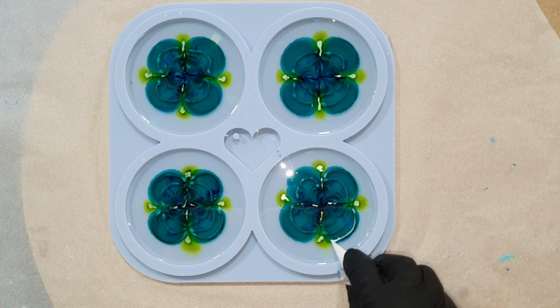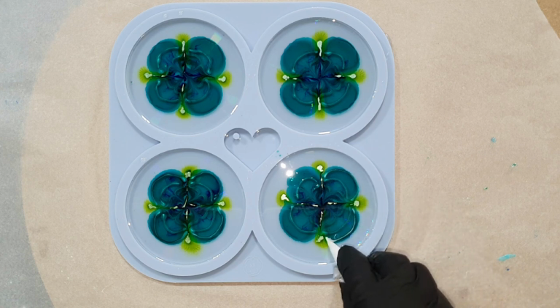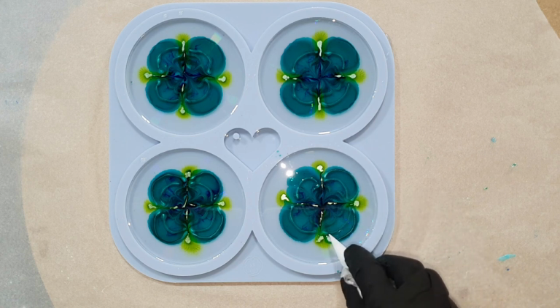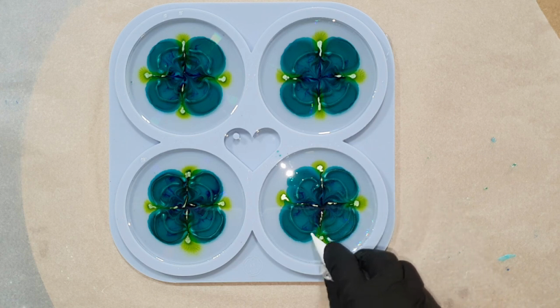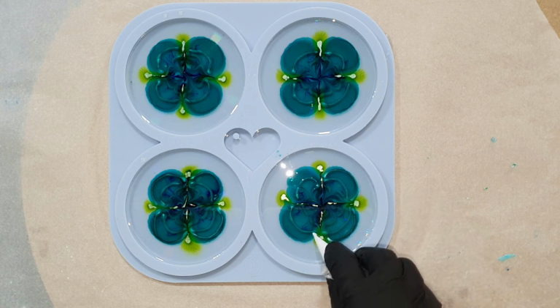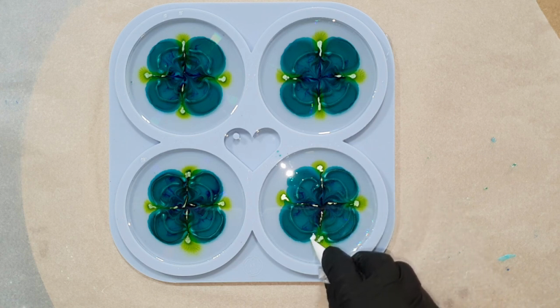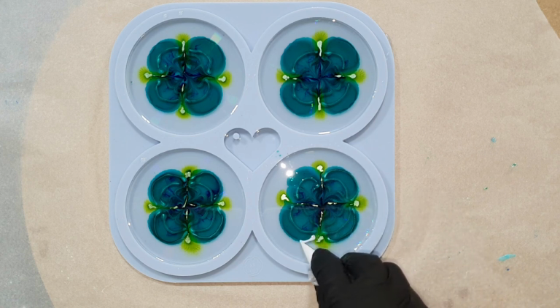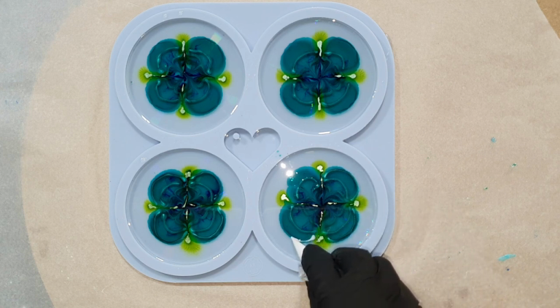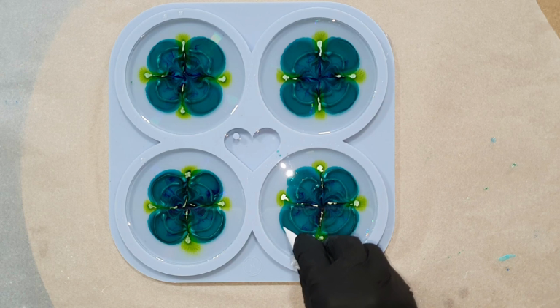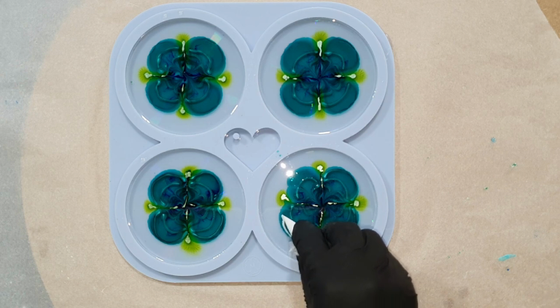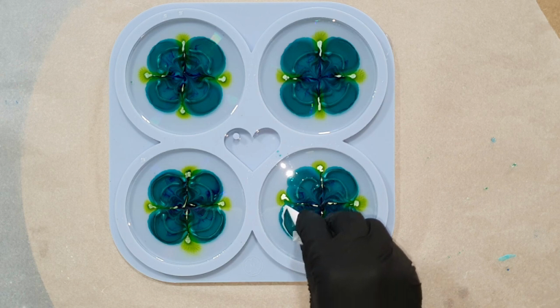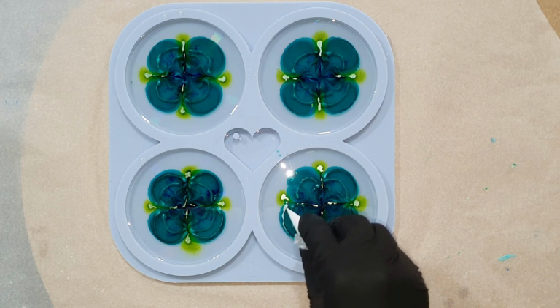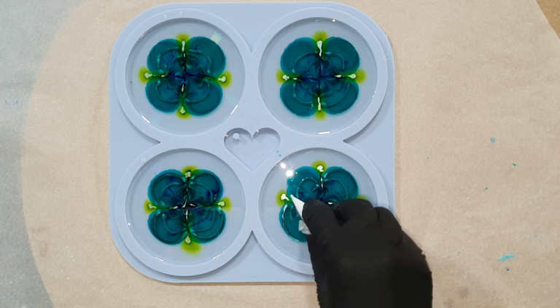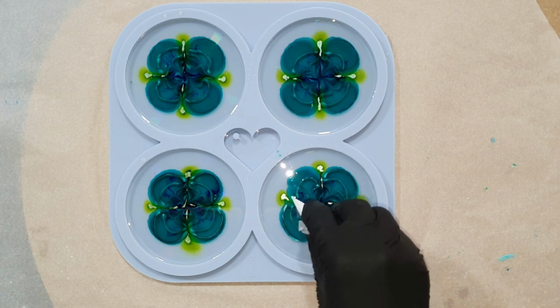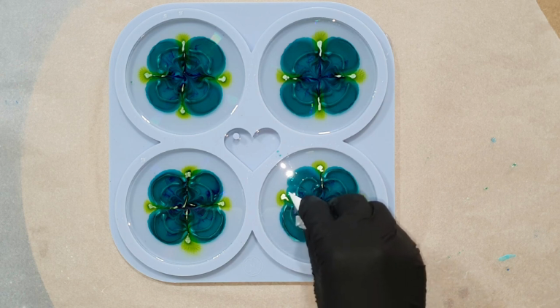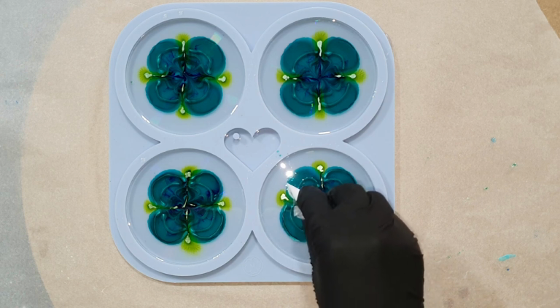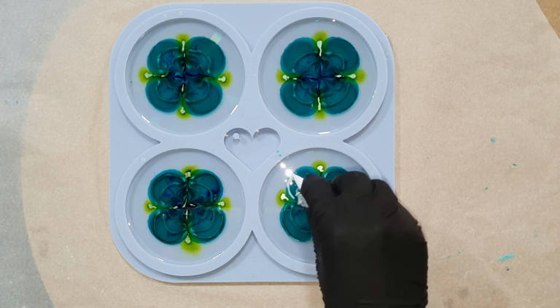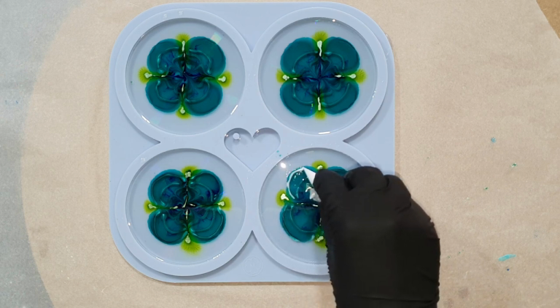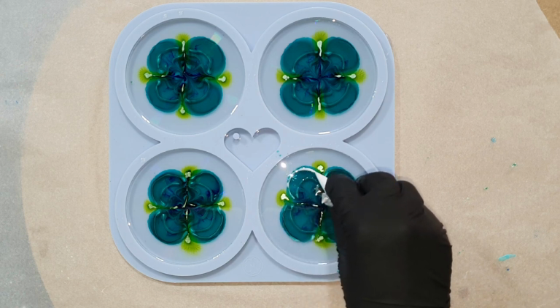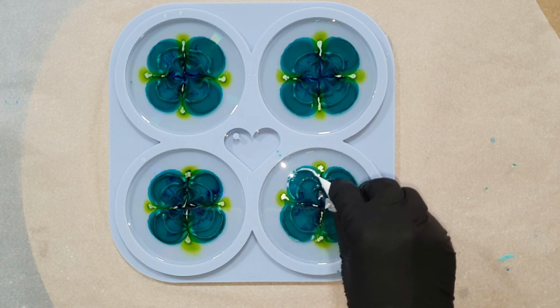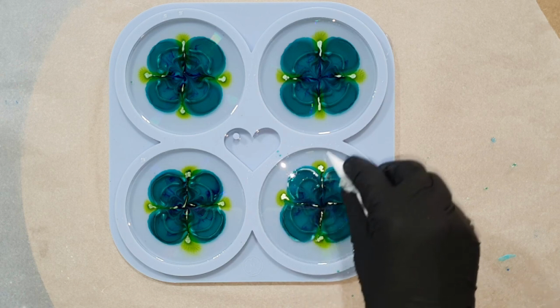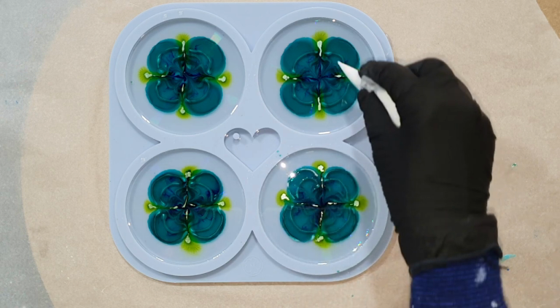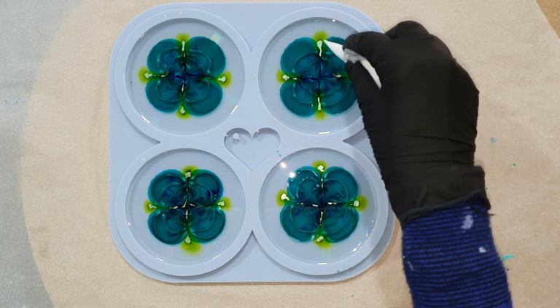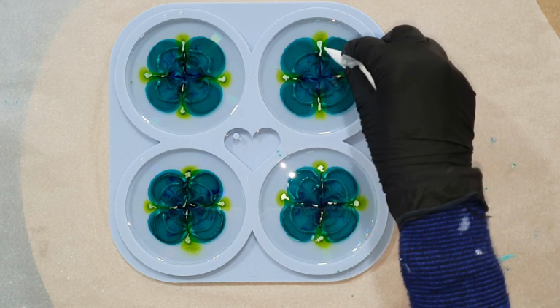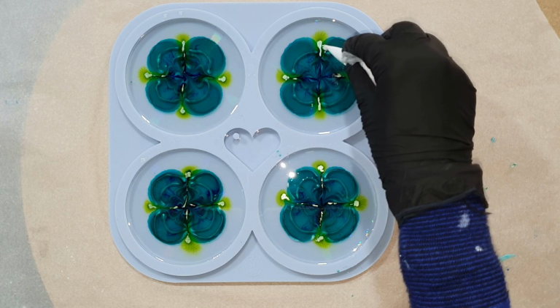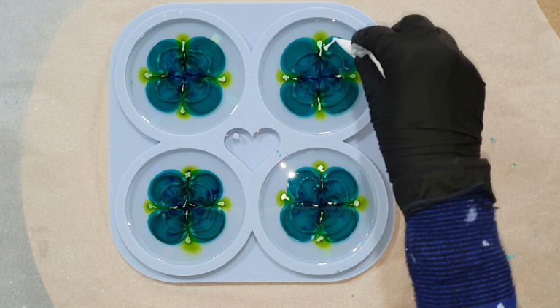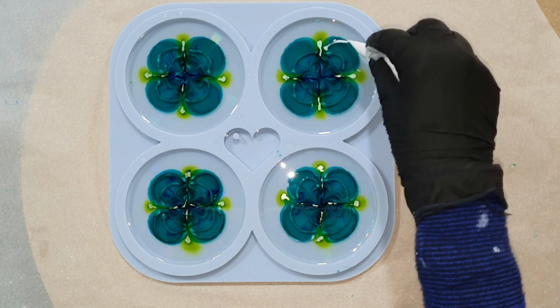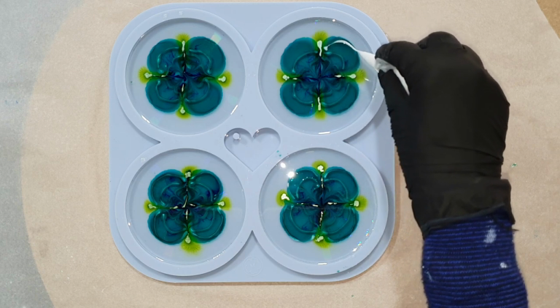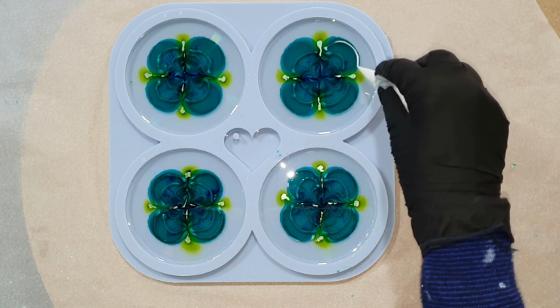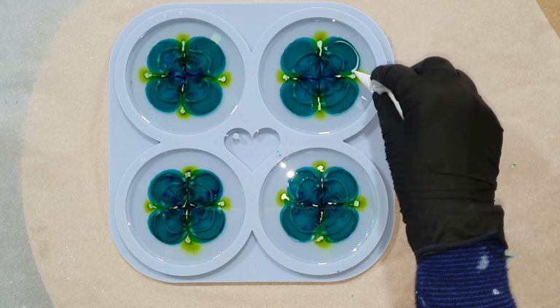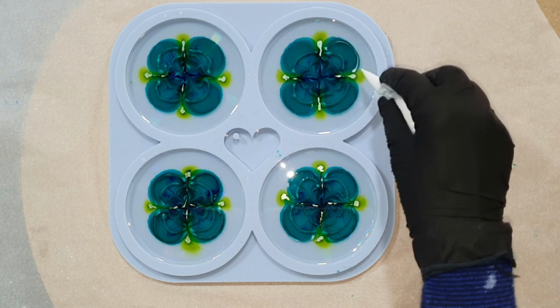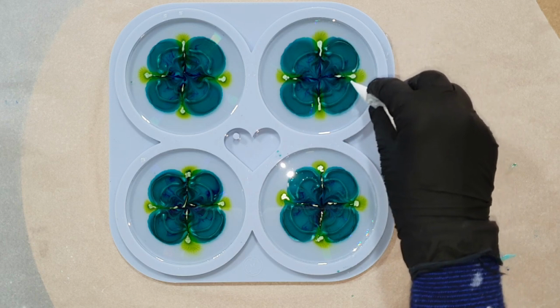Another white line — and I added the colors into a piping bag, which gives you much more control over the lines.